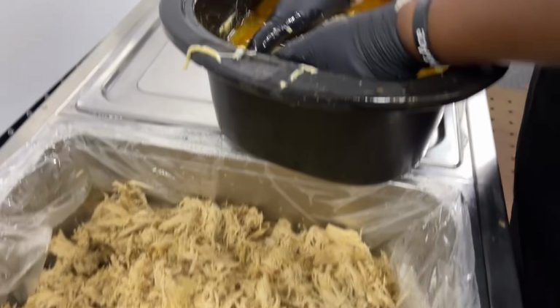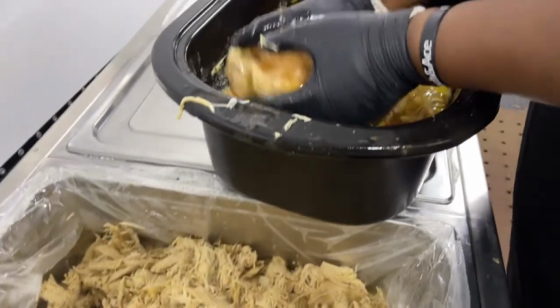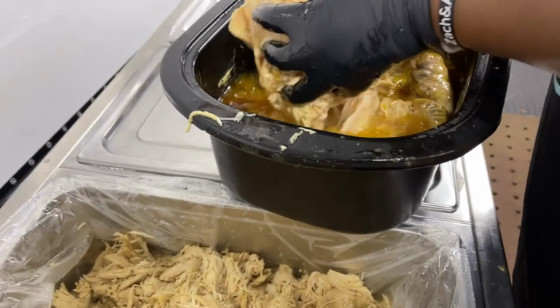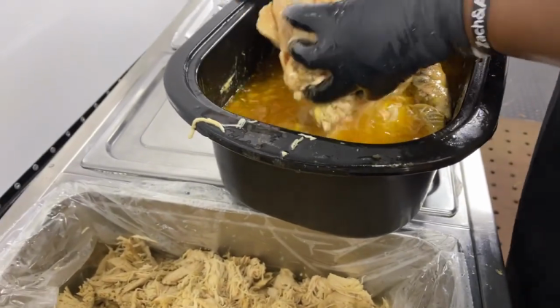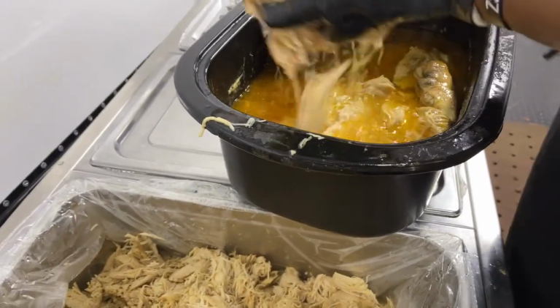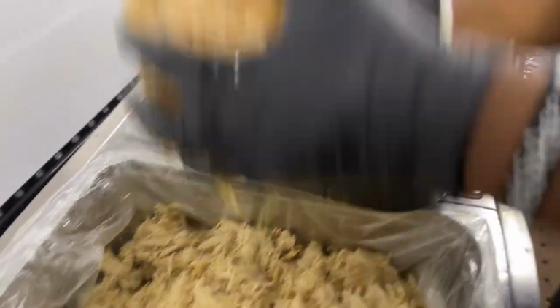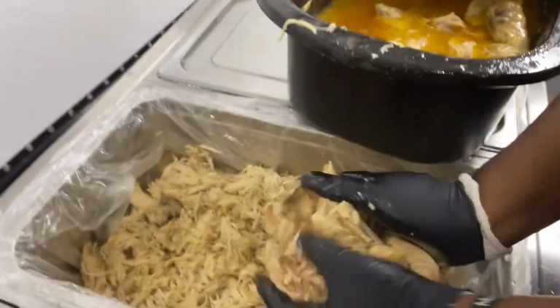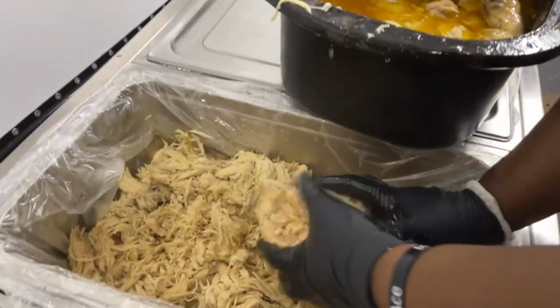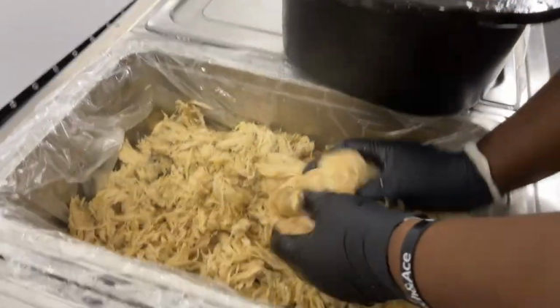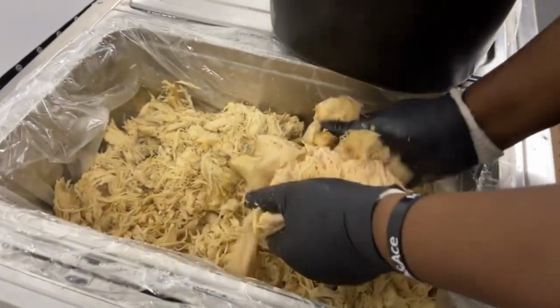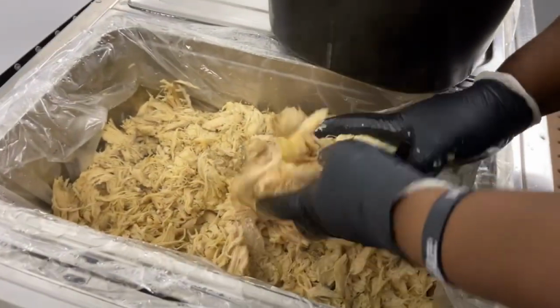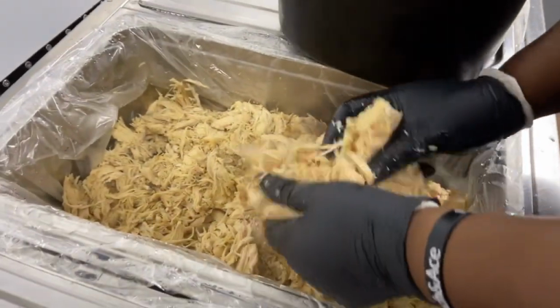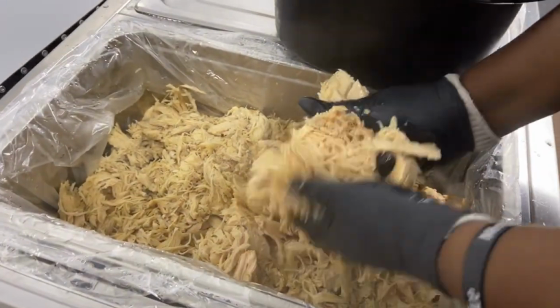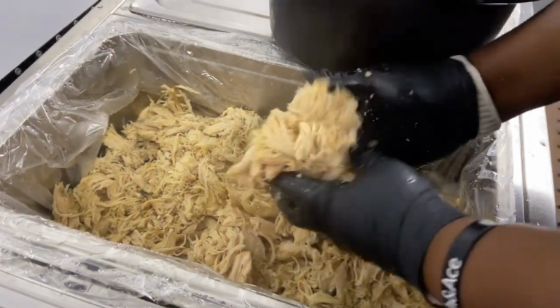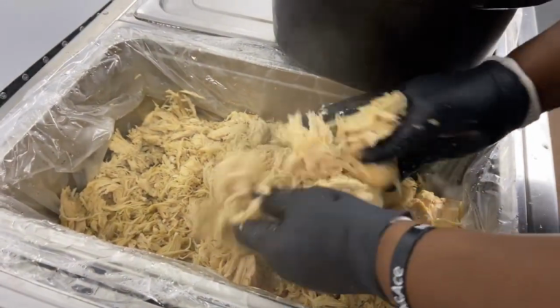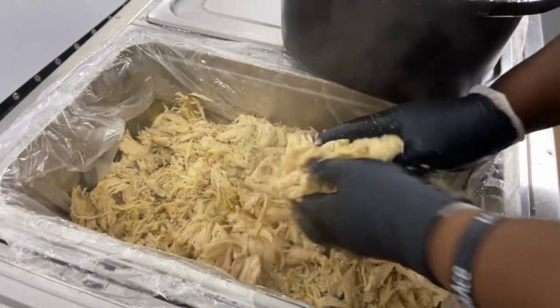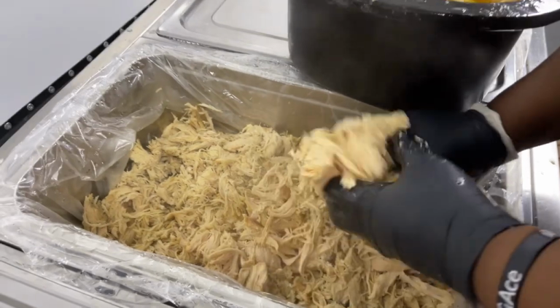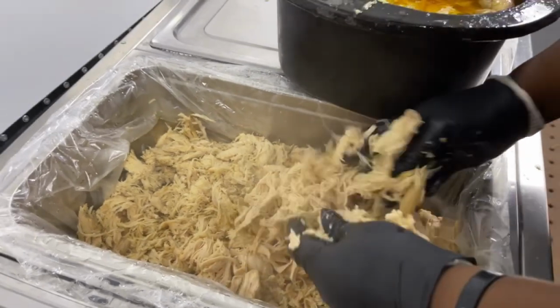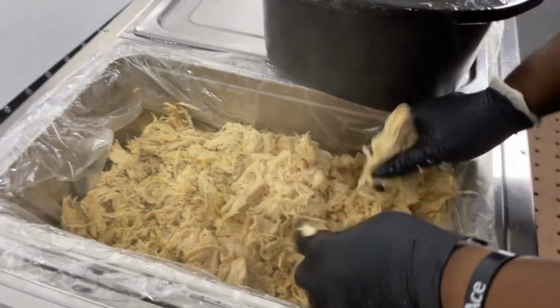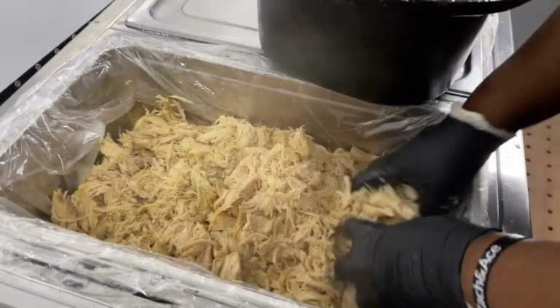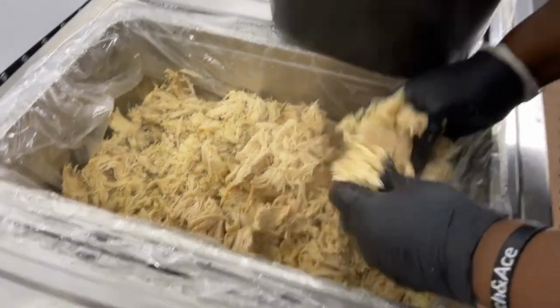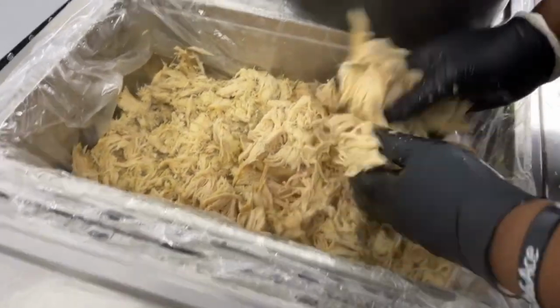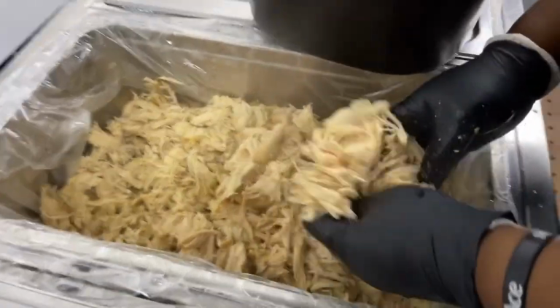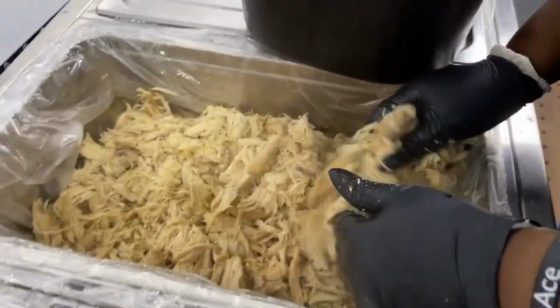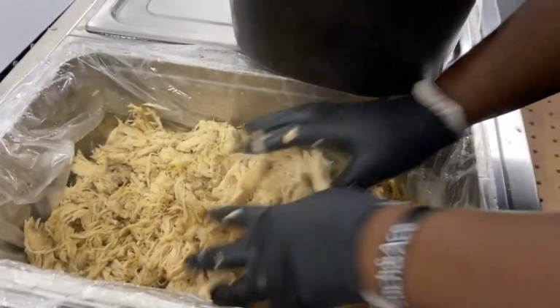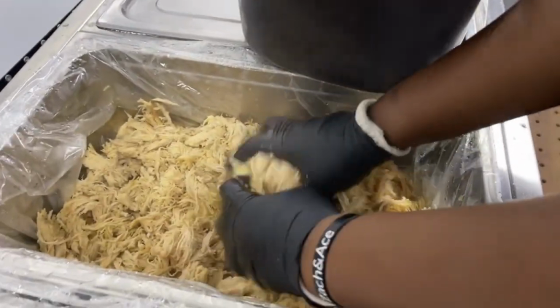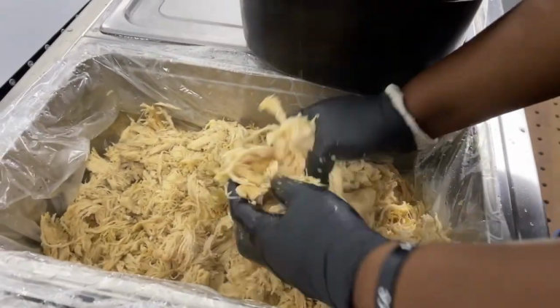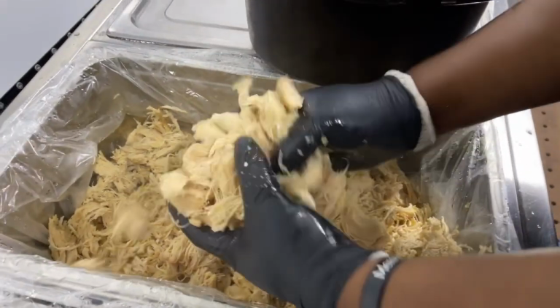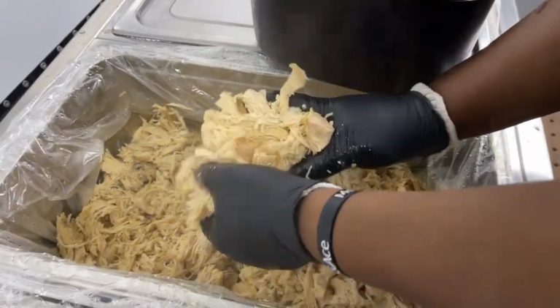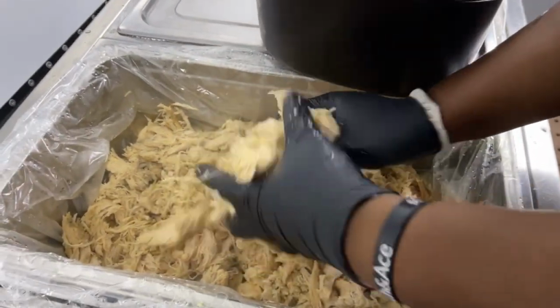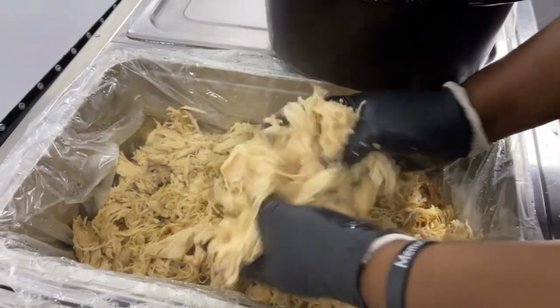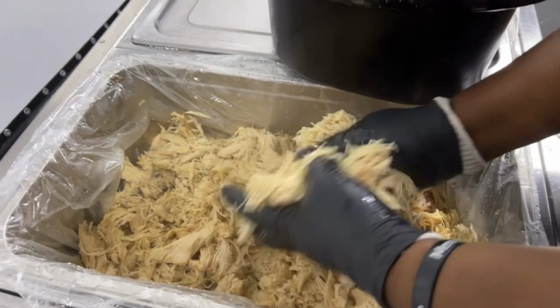So it's all white meat, right? Yeah, this is all chicken breast. Smoked. Put it in a butter bath.